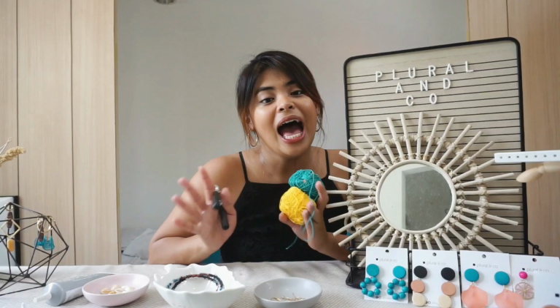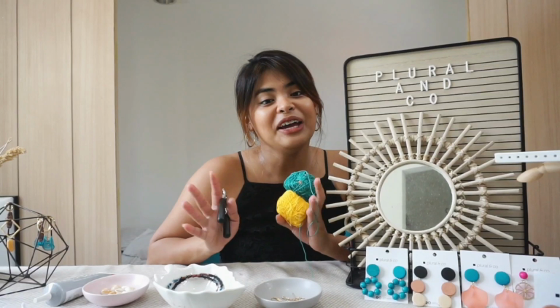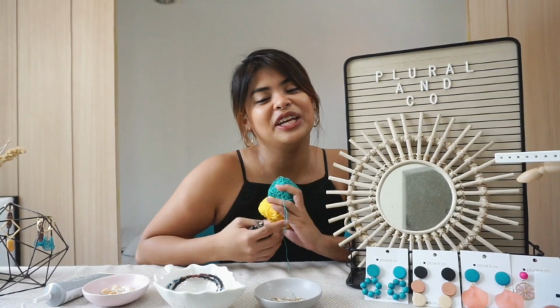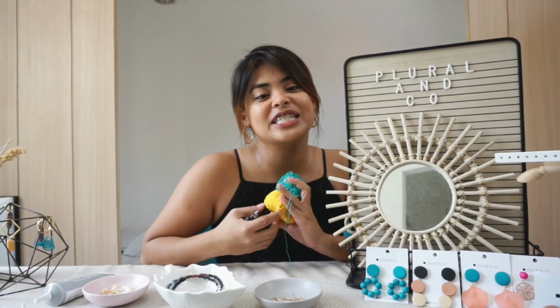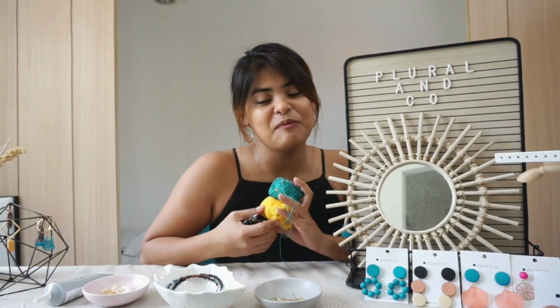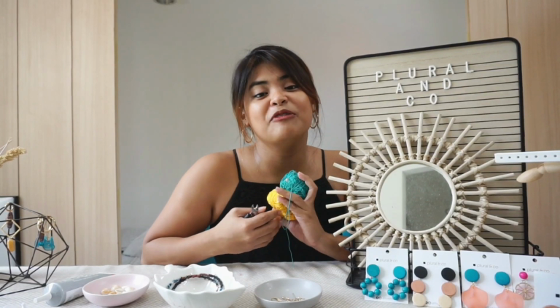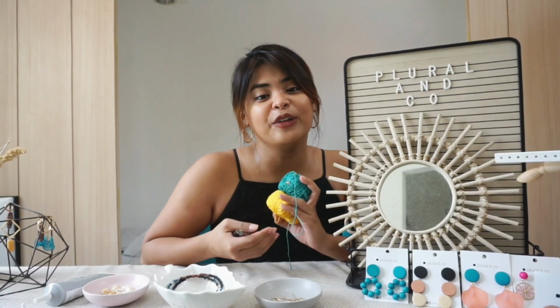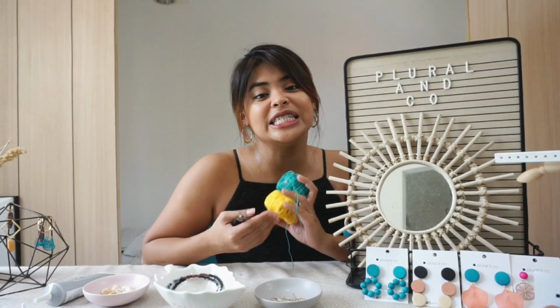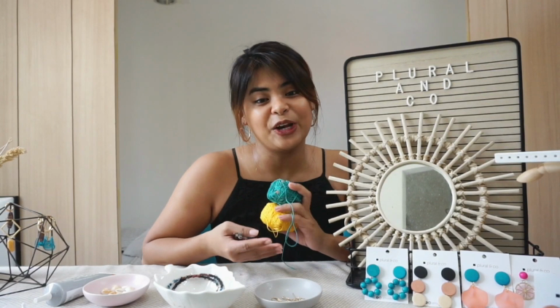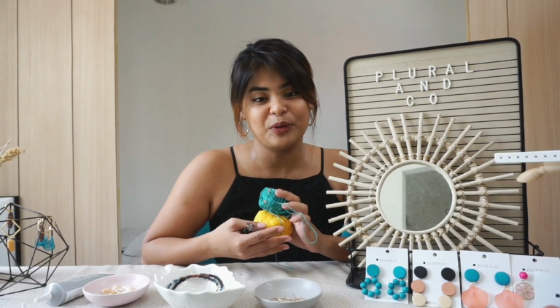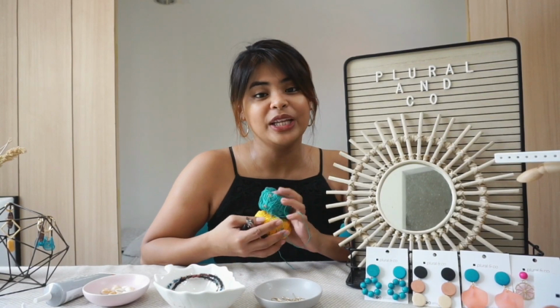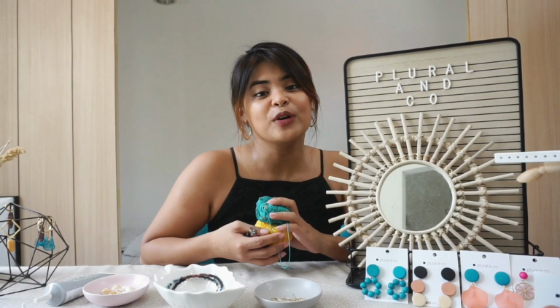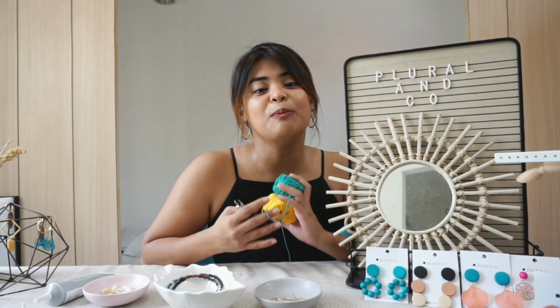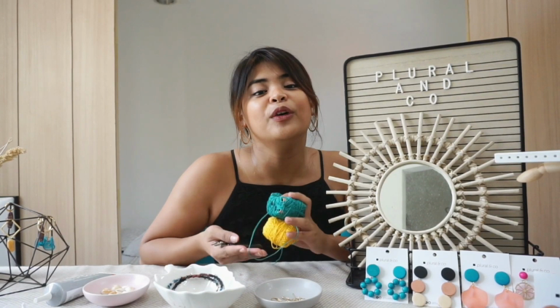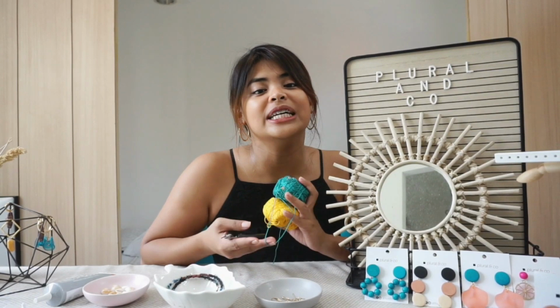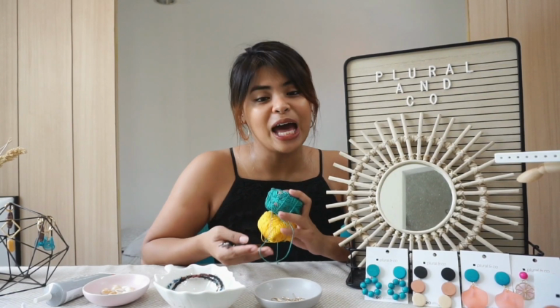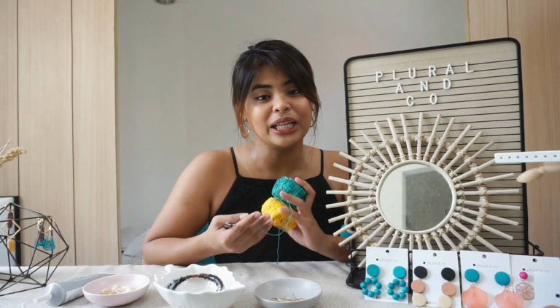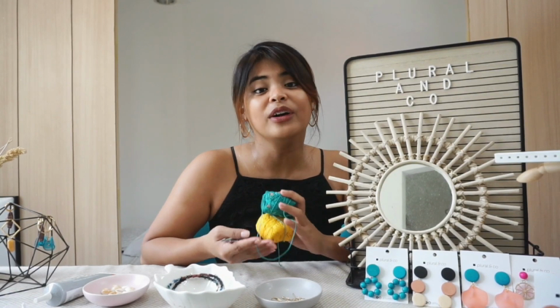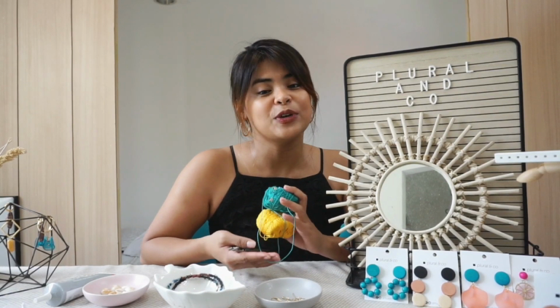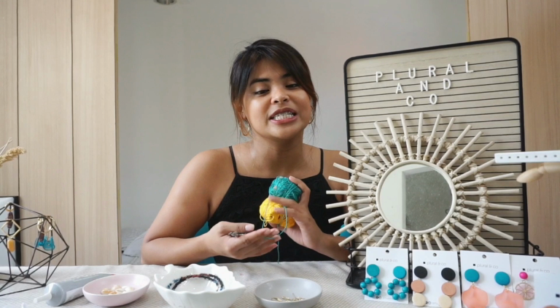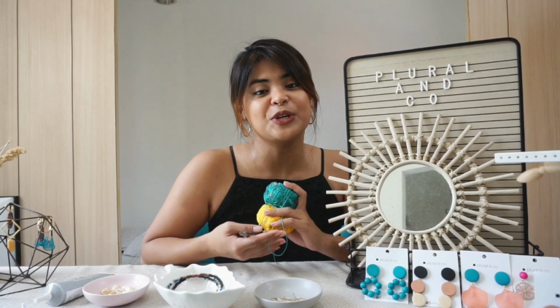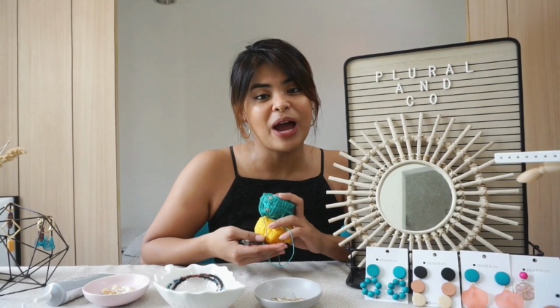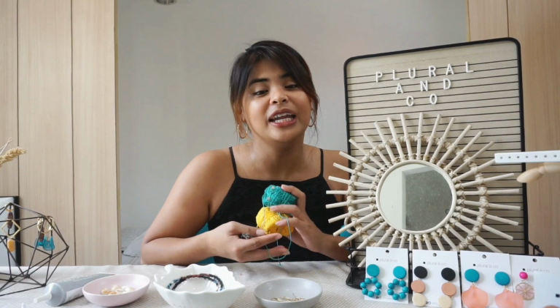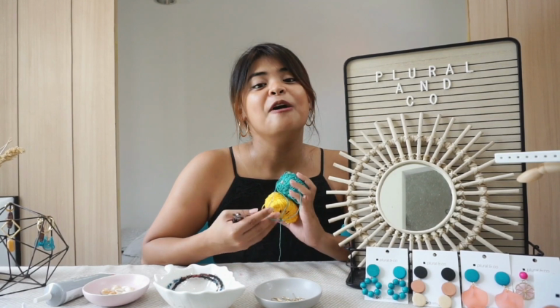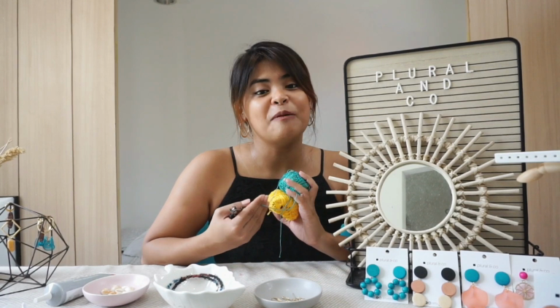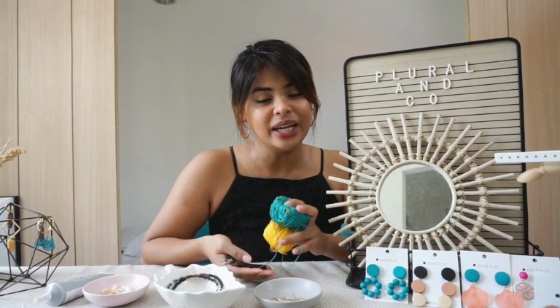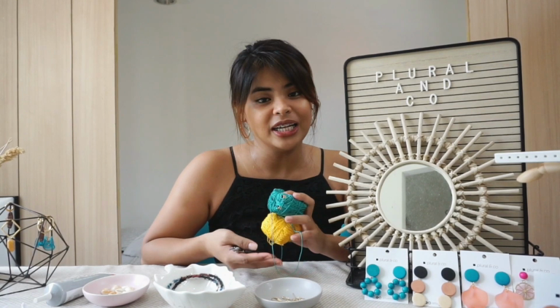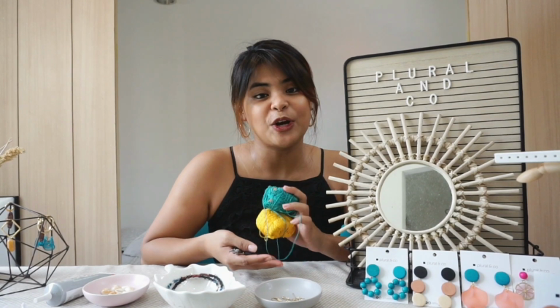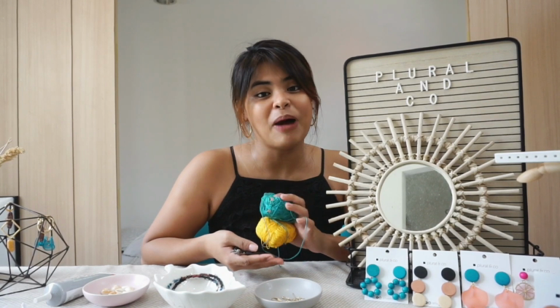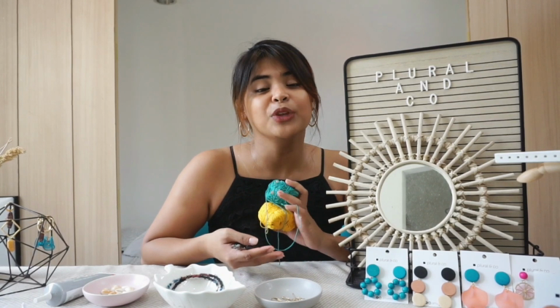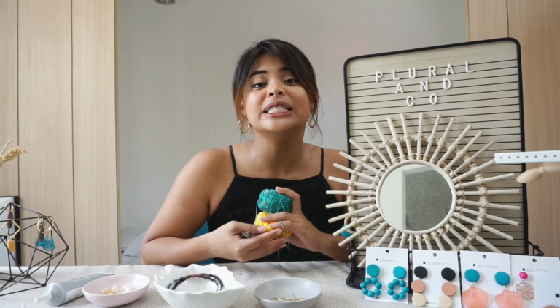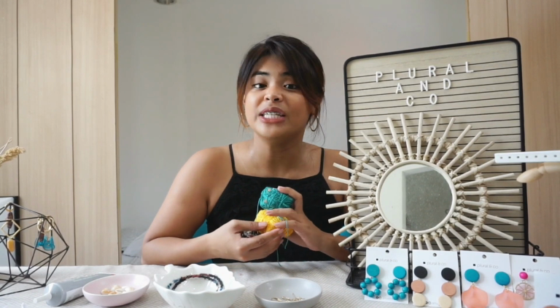Hi! My name is Kim. I'm the founder and designer of Plural & Co. Plural is a handmade, locally sourced accessory brand from Manila that started back in 2017.